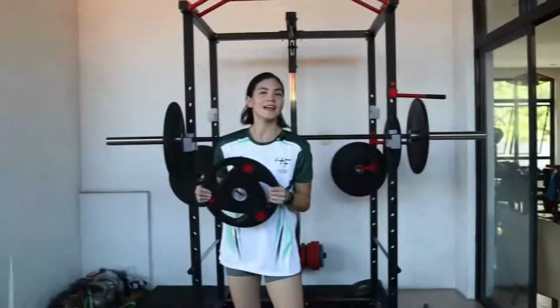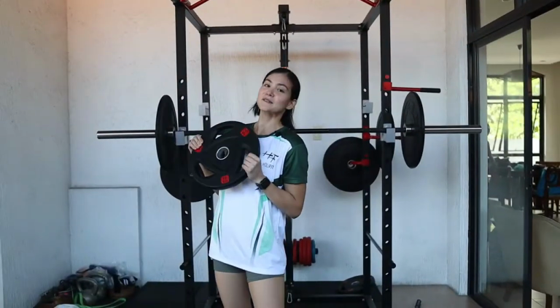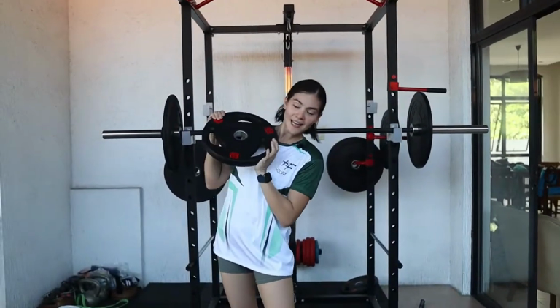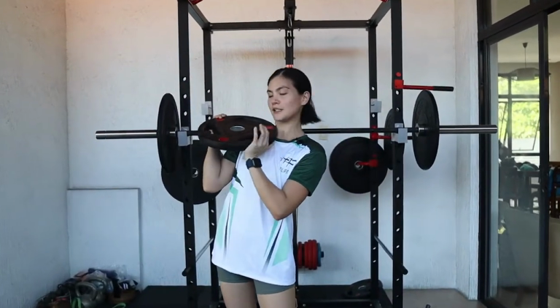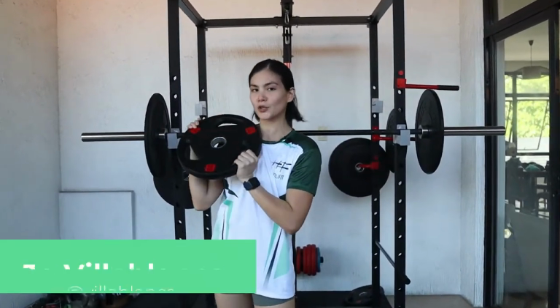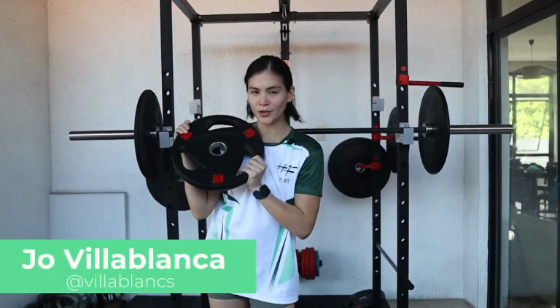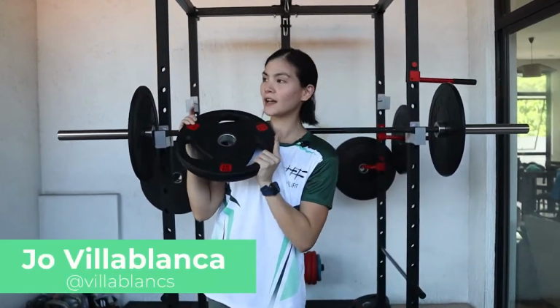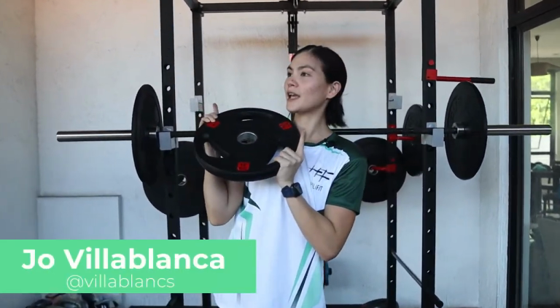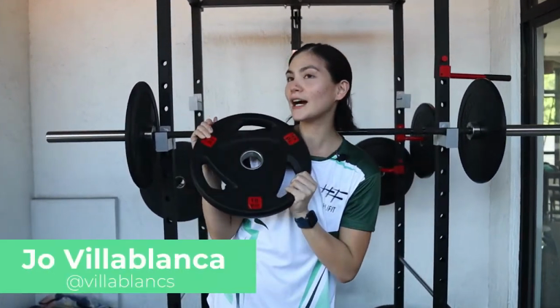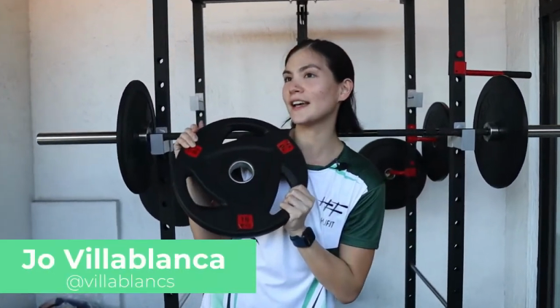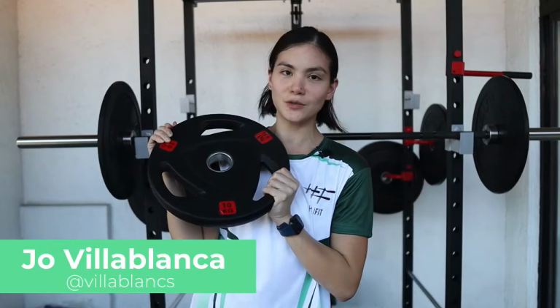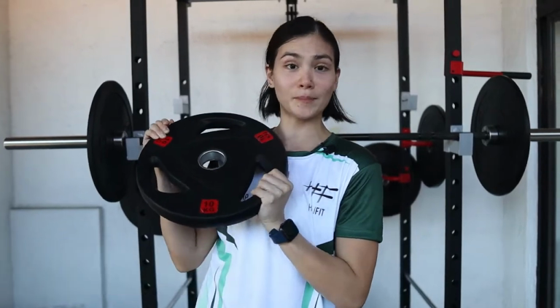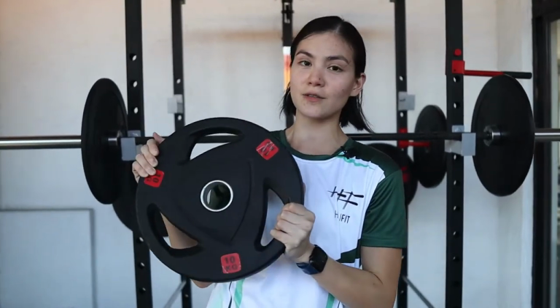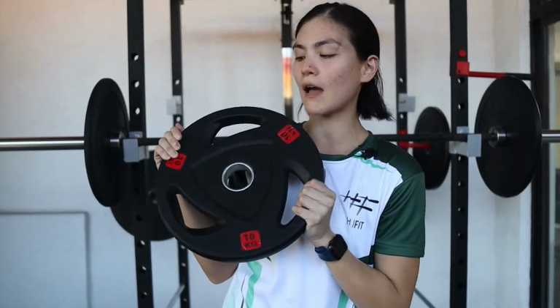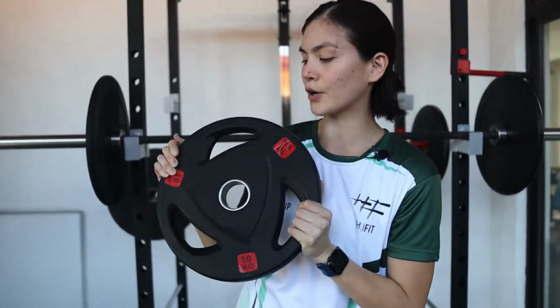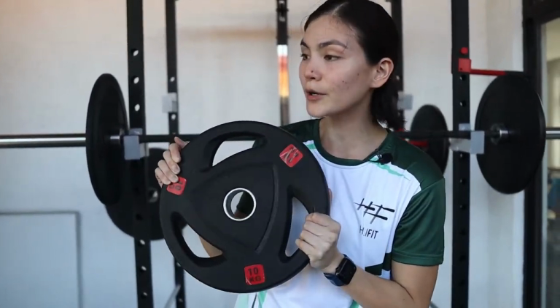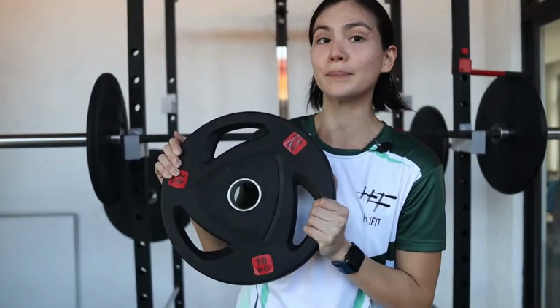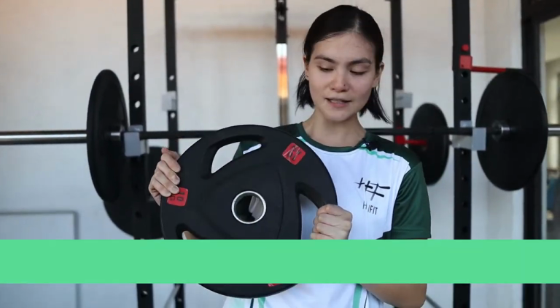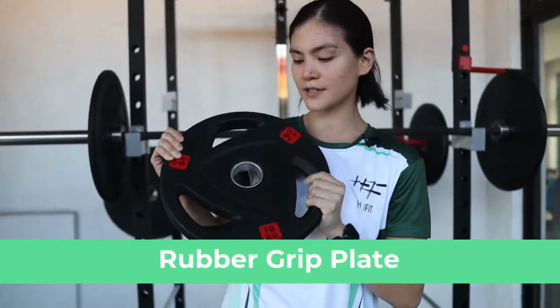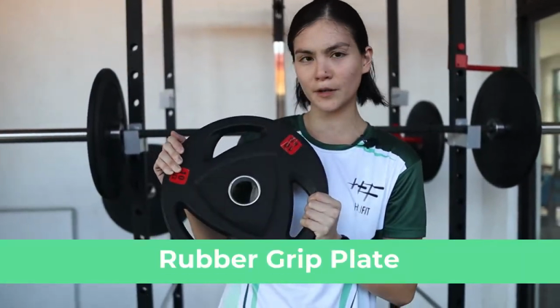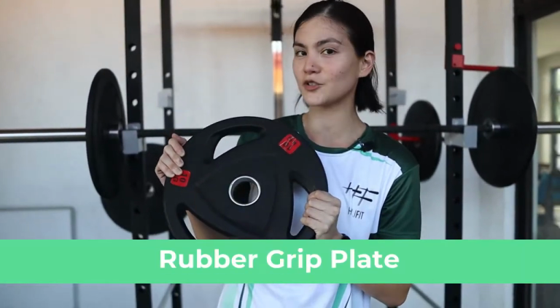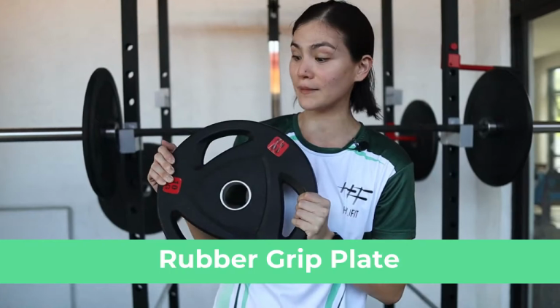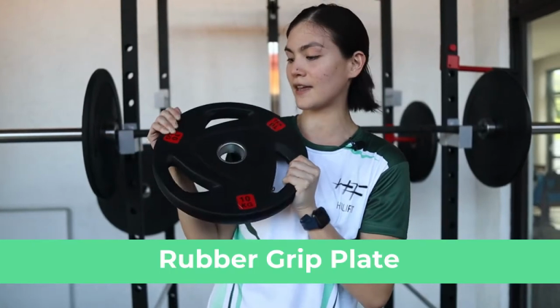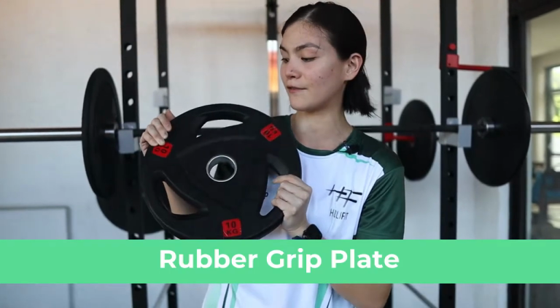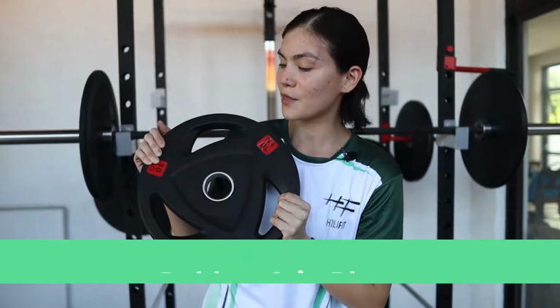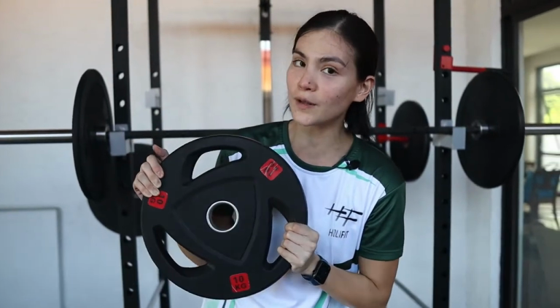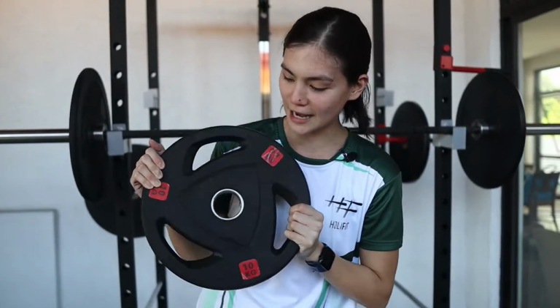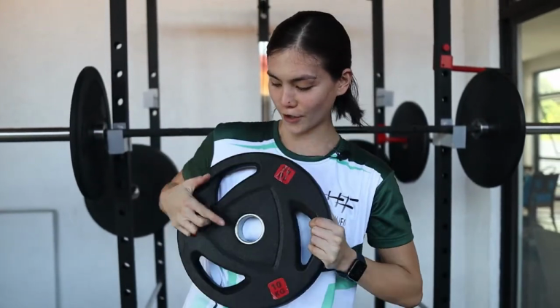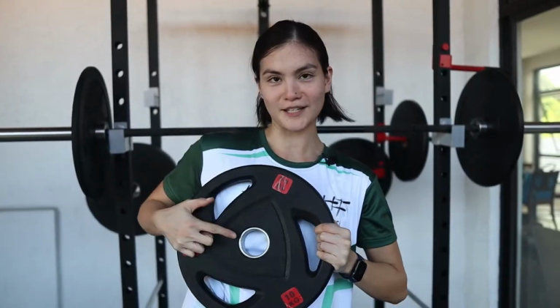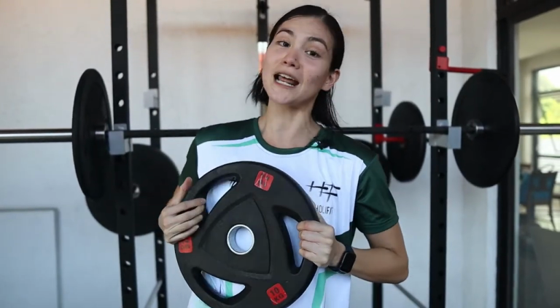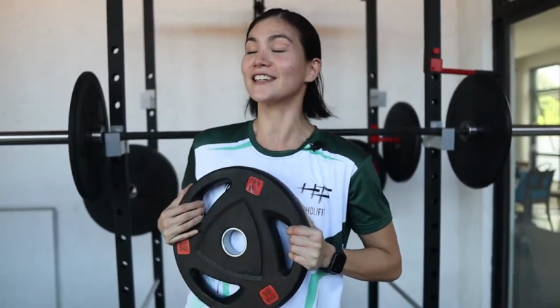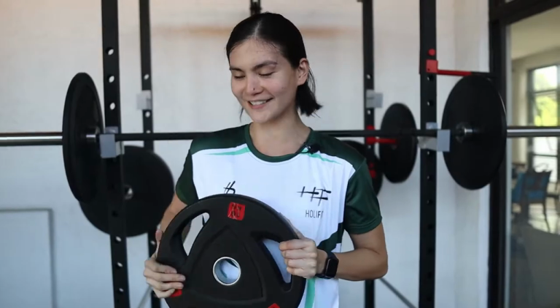Hi guys, it's me again and today I'll be showing you a workout that you can do with your plate. So this is our rubber grip plate, or some people call it tri-grip because they have three holes in it. Actually four including this one. But anyway, you get it.